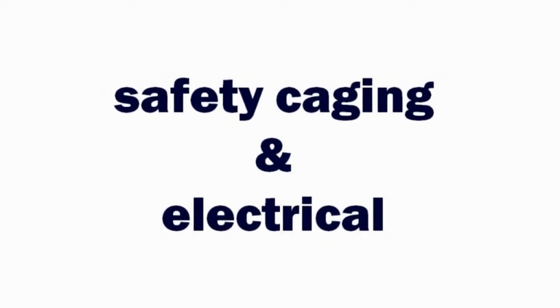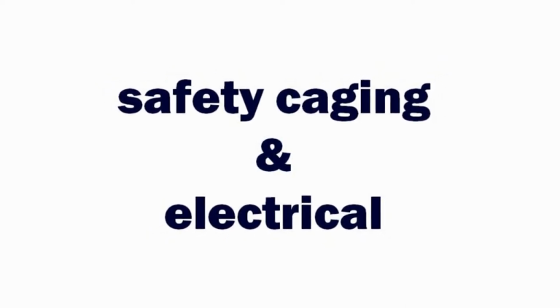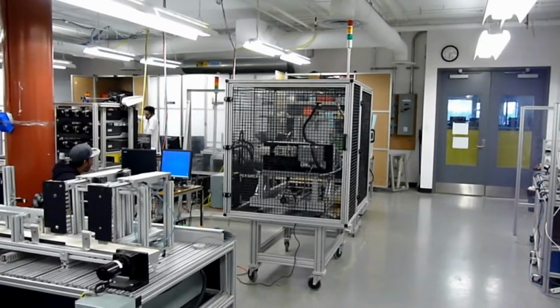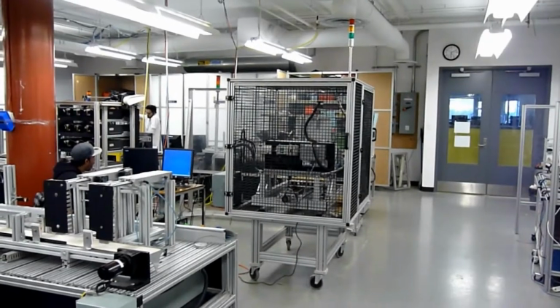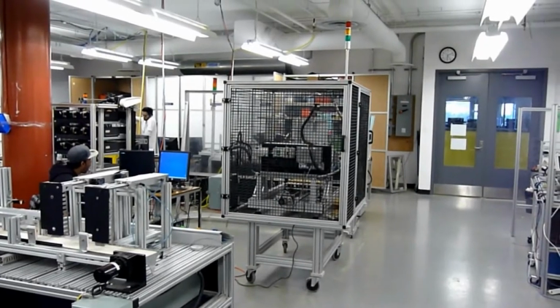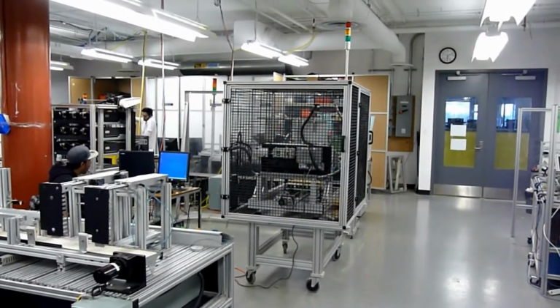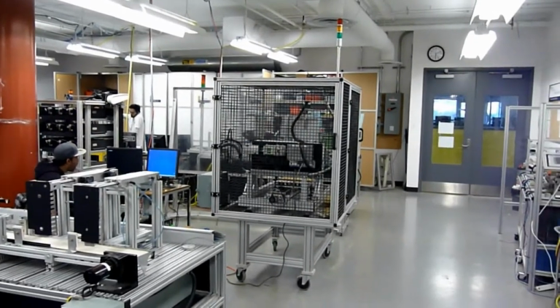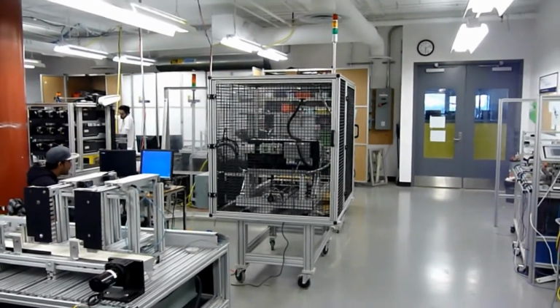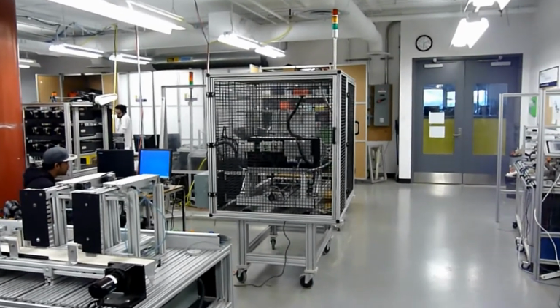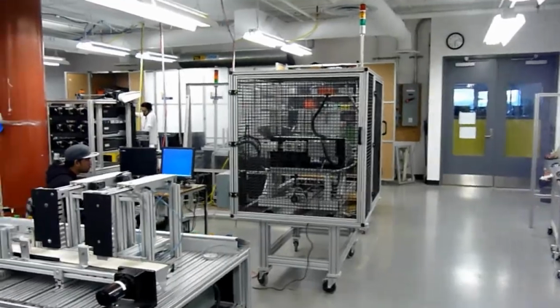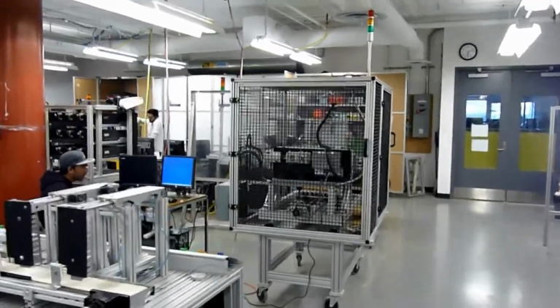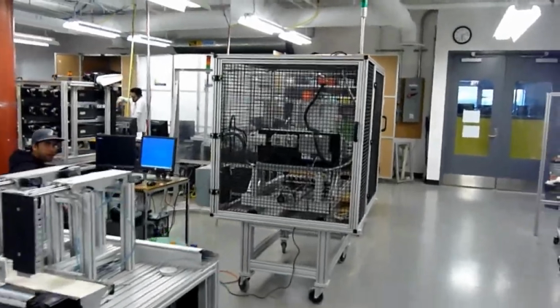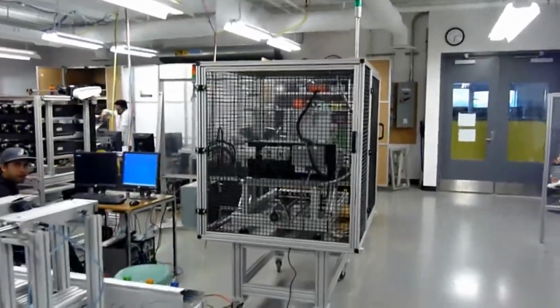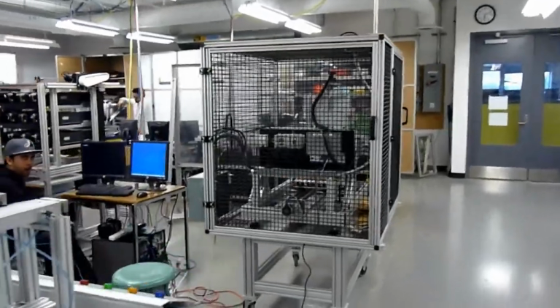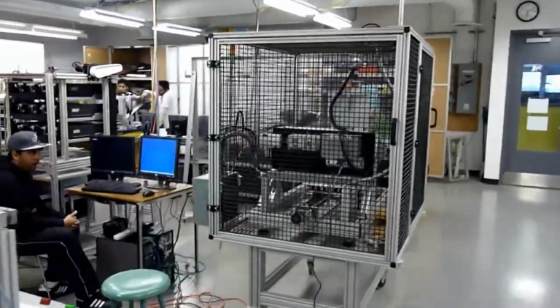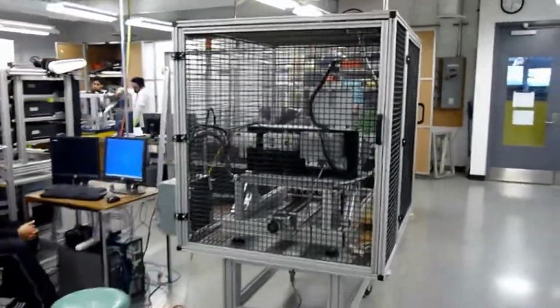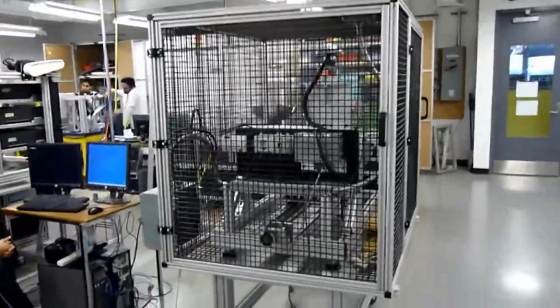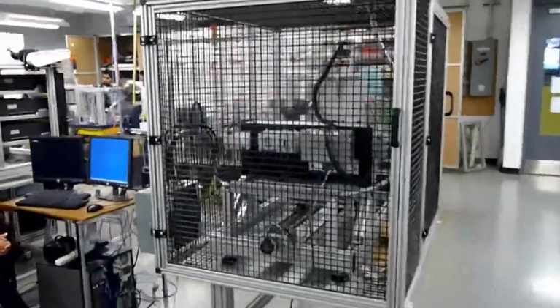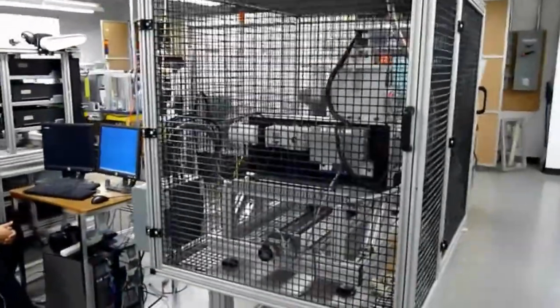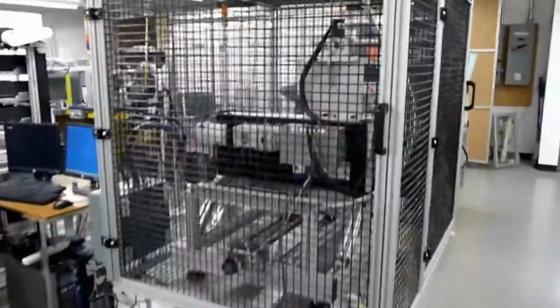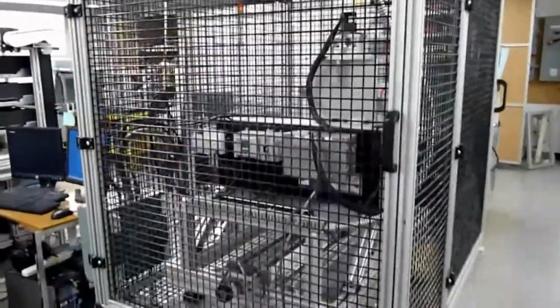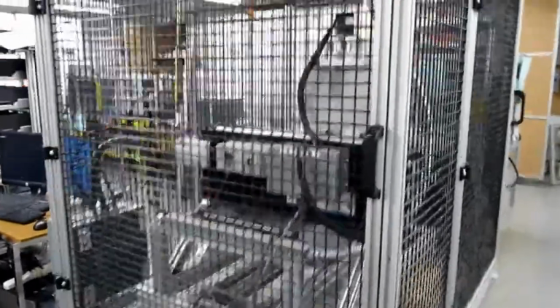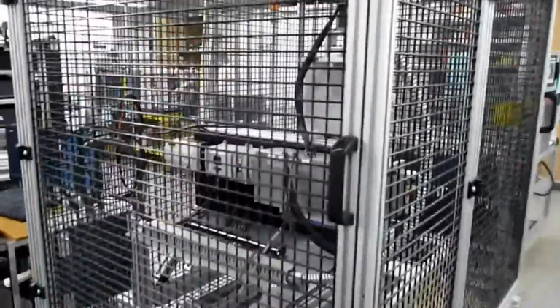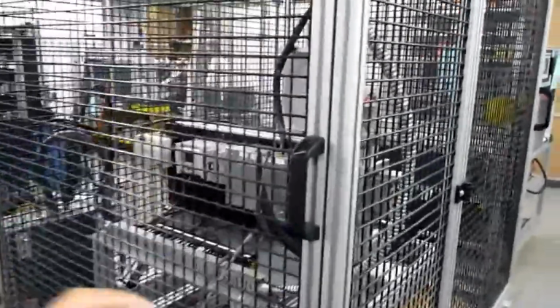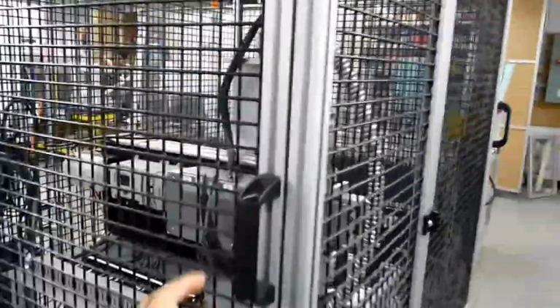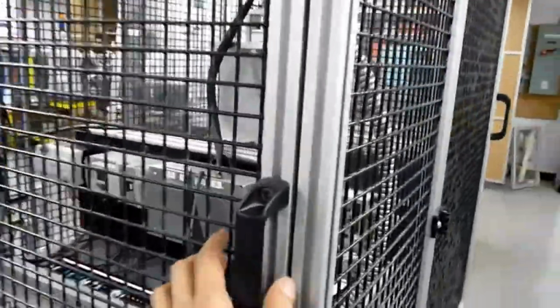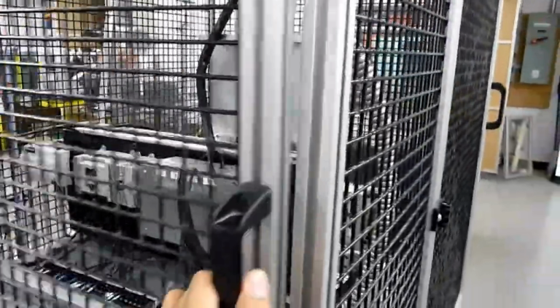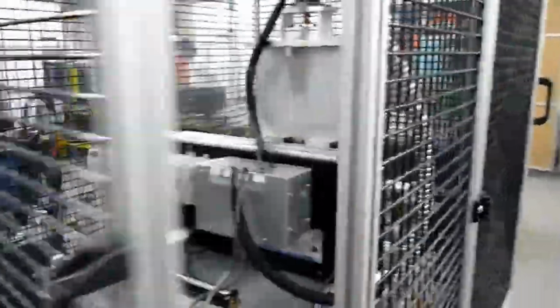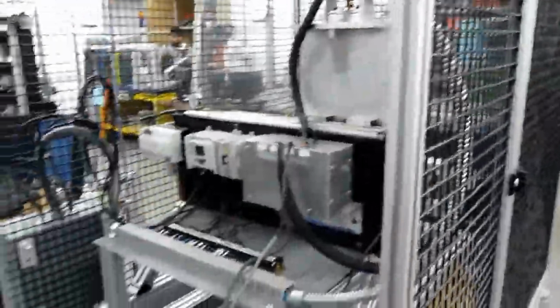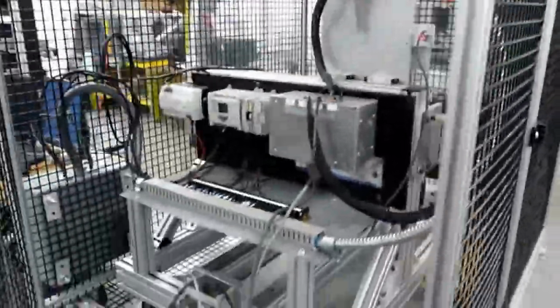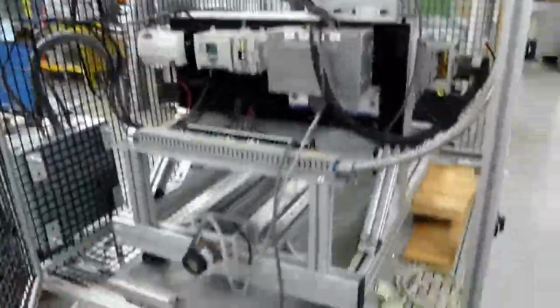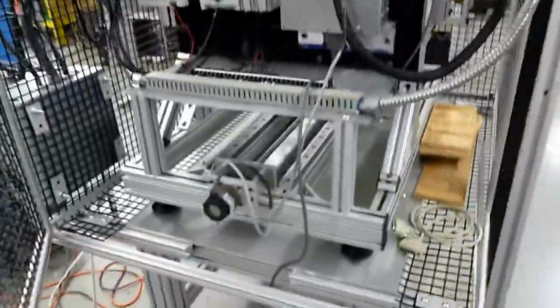Here we have a video of what has been done to our CNC project. As you can see, we've added some safety caging to it. We have two access doors — this is the access door at the back, and once you open it you can see the wiring inside that we've added.